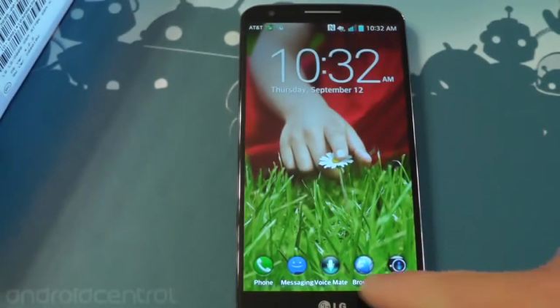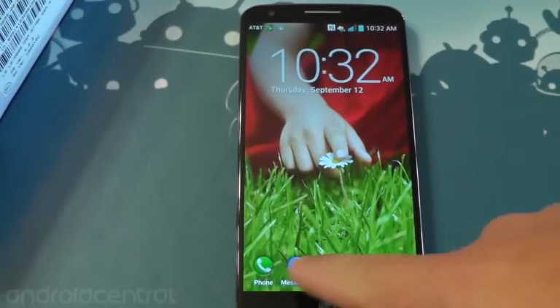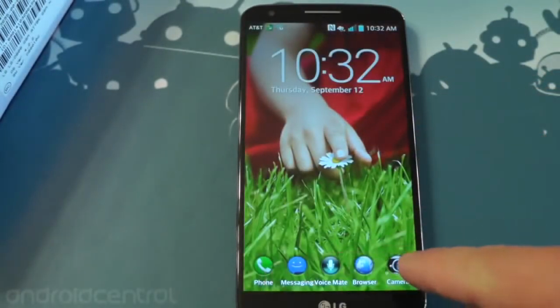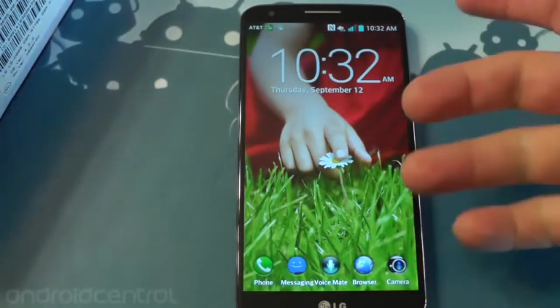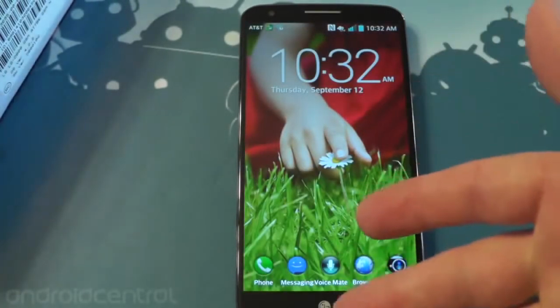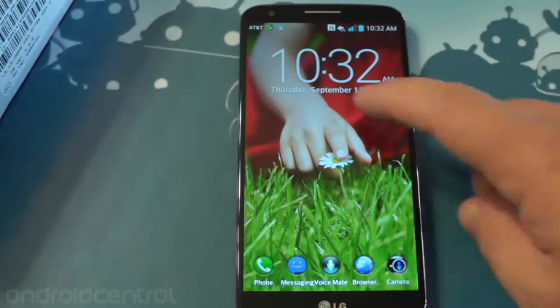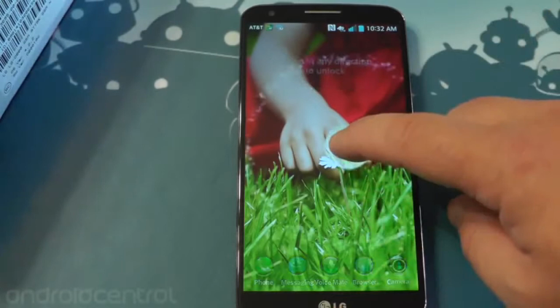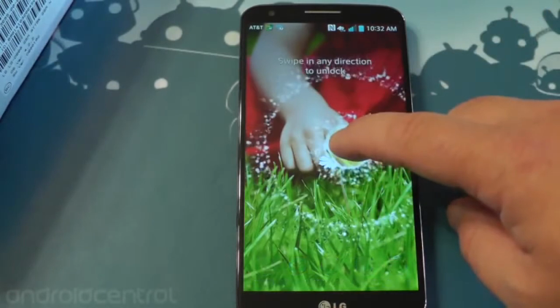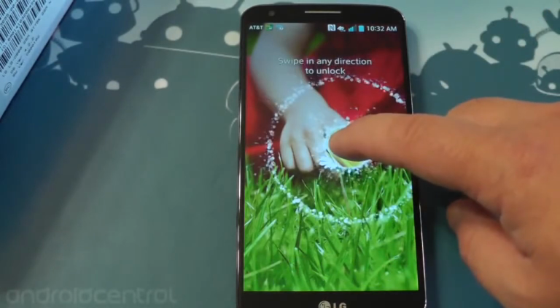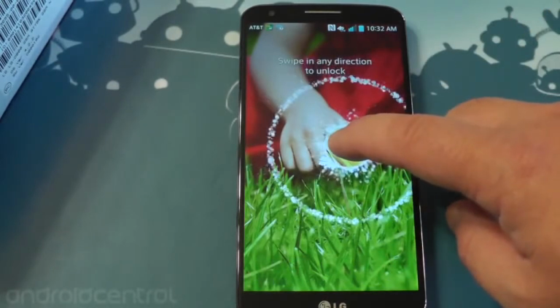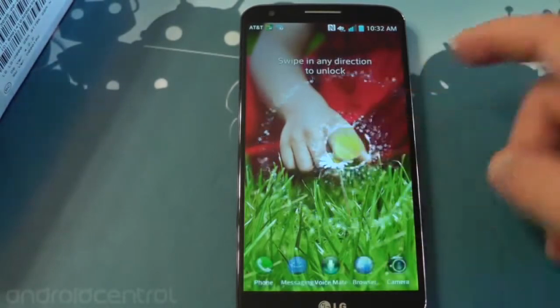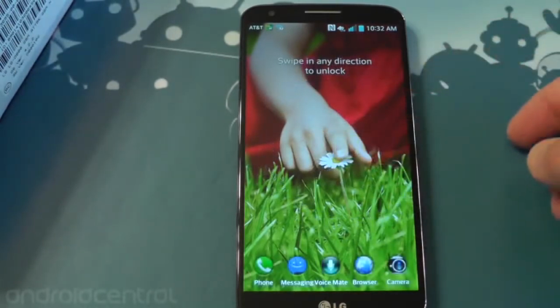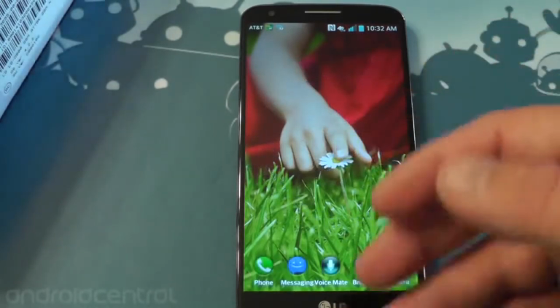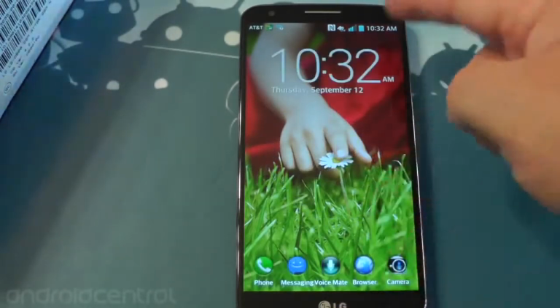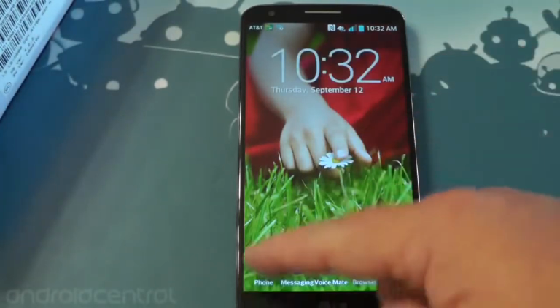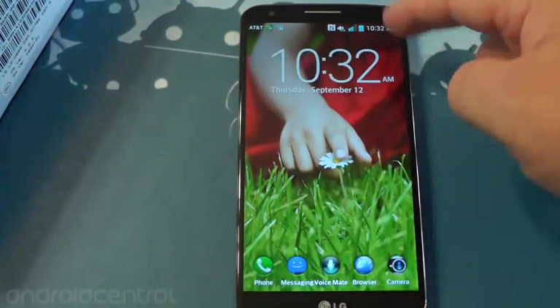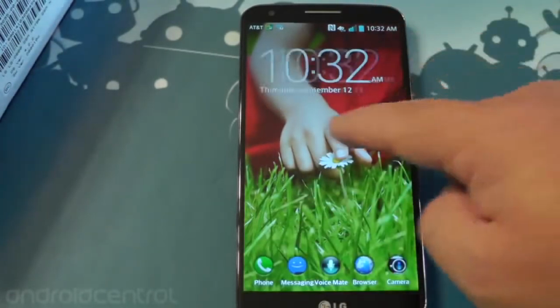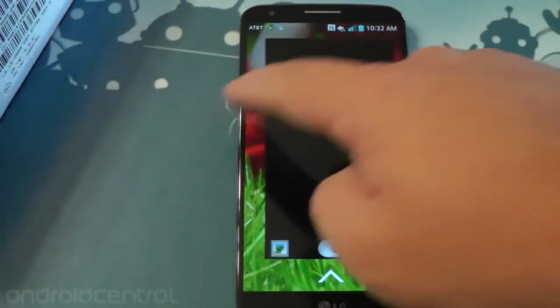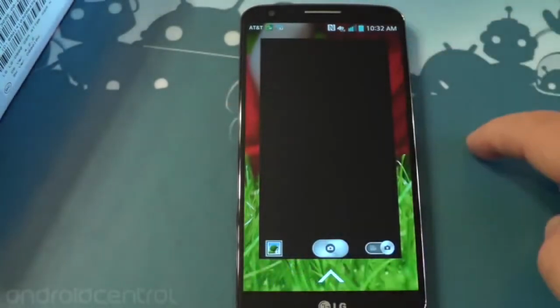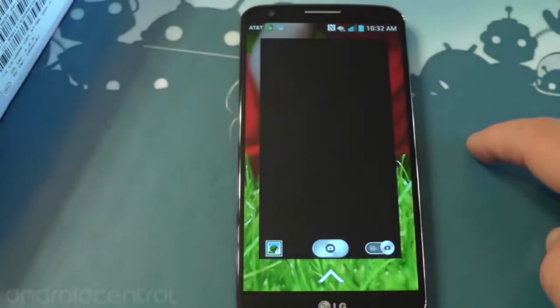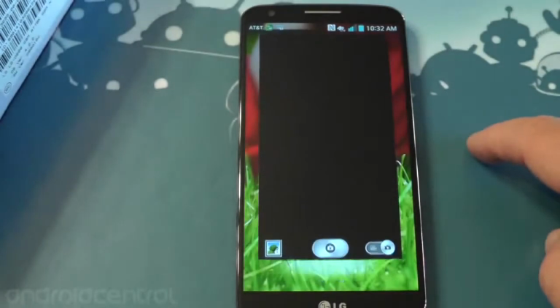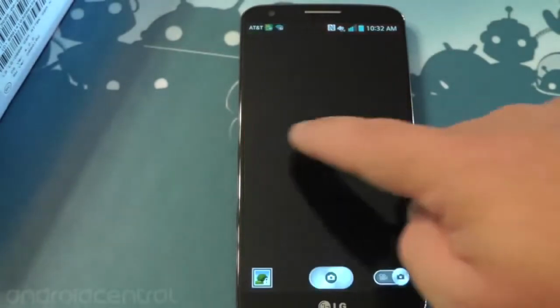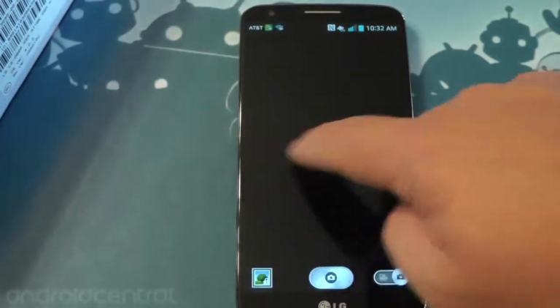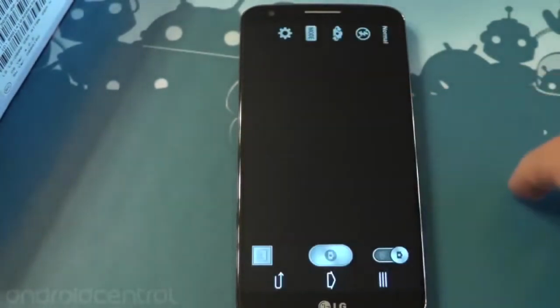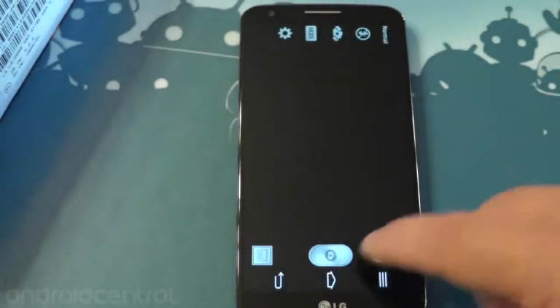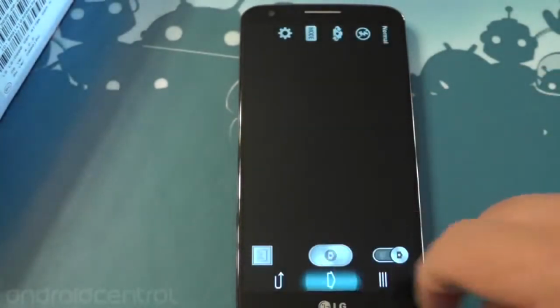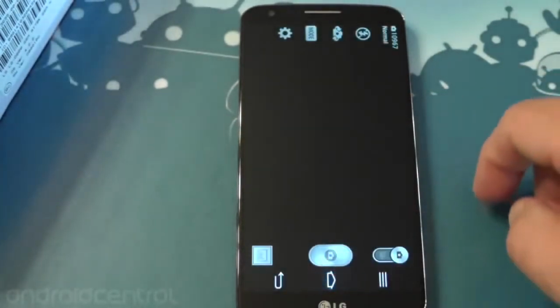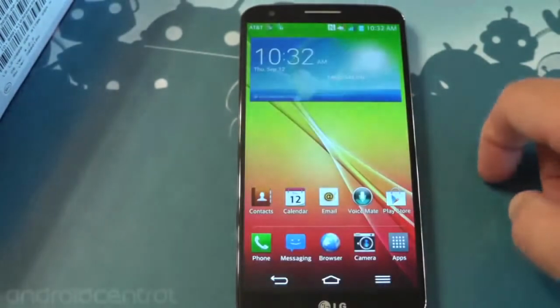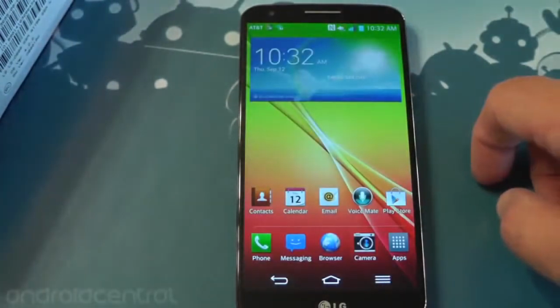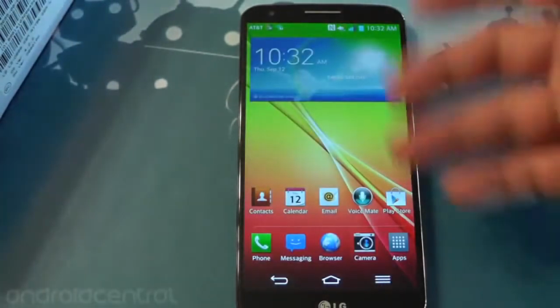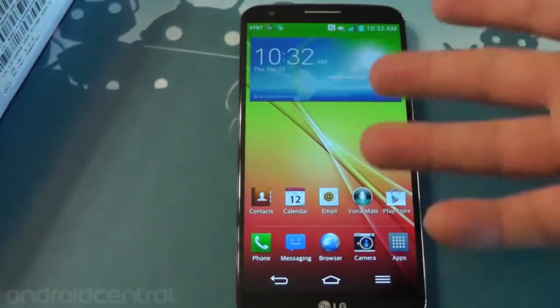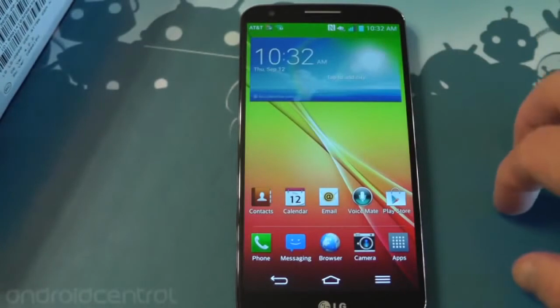5.2 inch display, you've got really cool quick icons down at the bottom. I love LG's lock screen on this. It's 1080p, it's 5.2 inches, it's really nice. You still have lock screen widgets, so you can go straight to the camera that way if you desire.